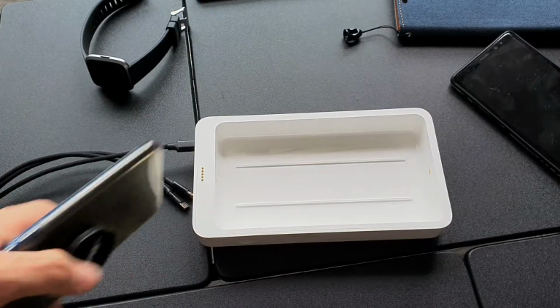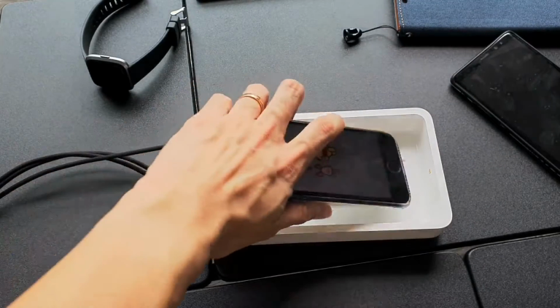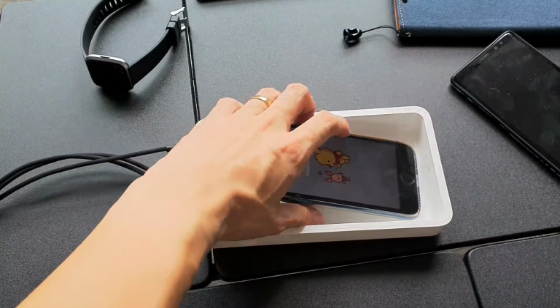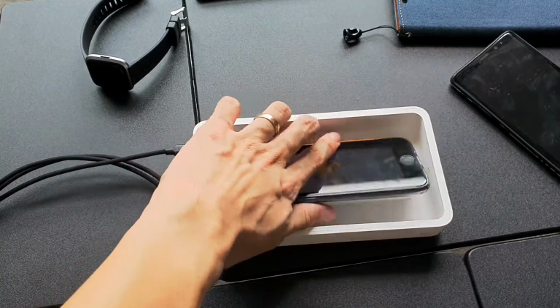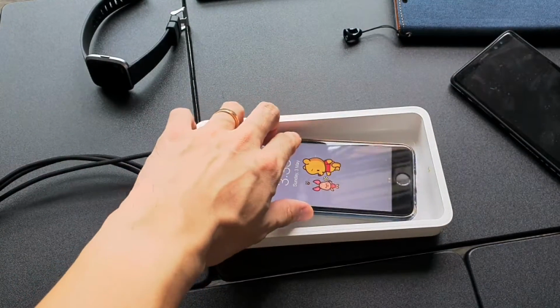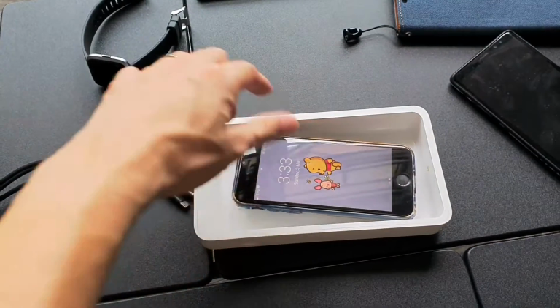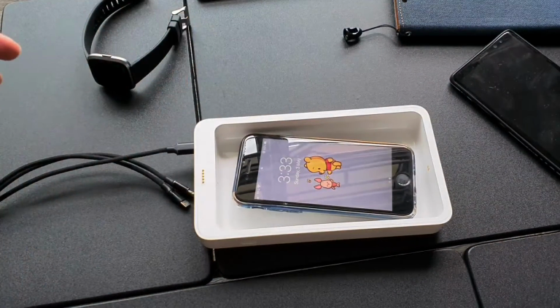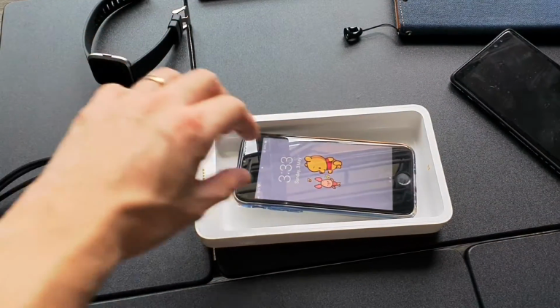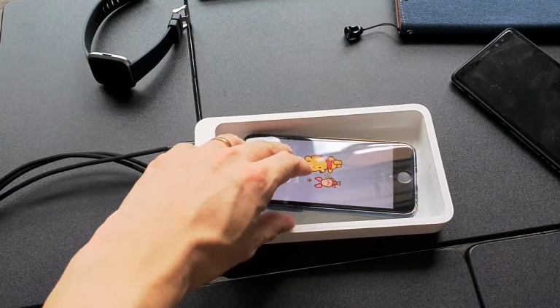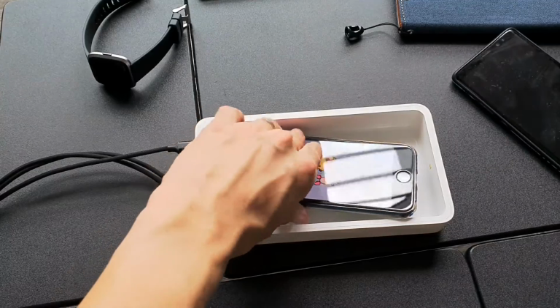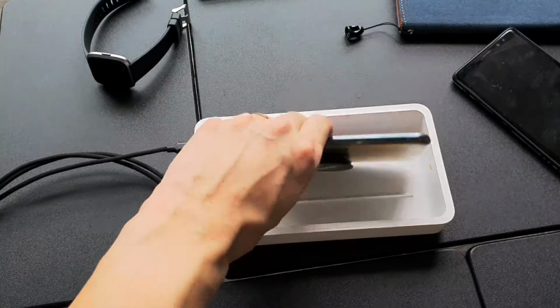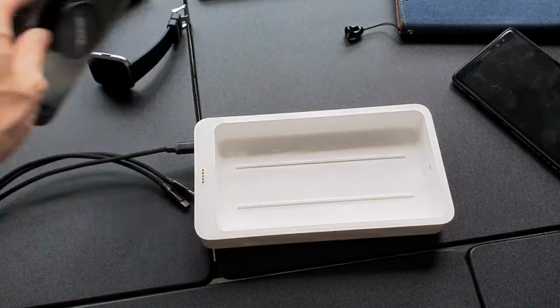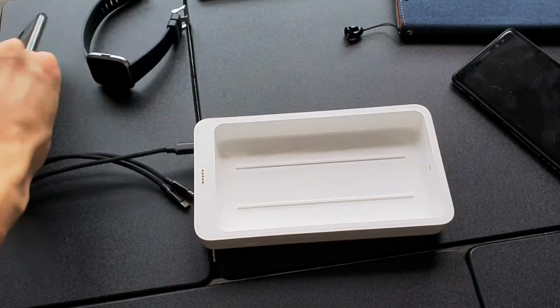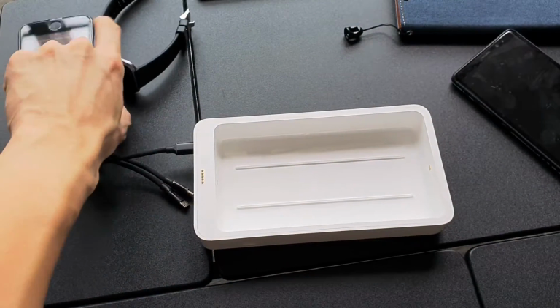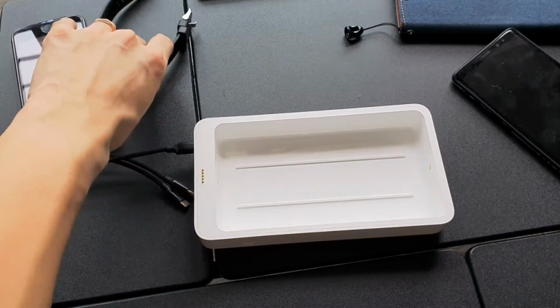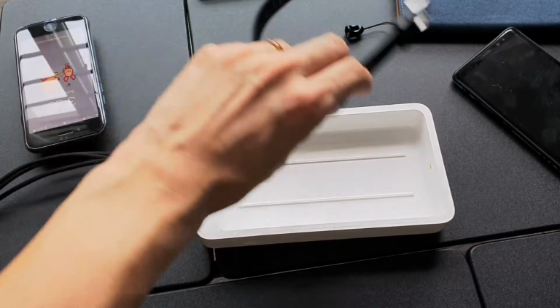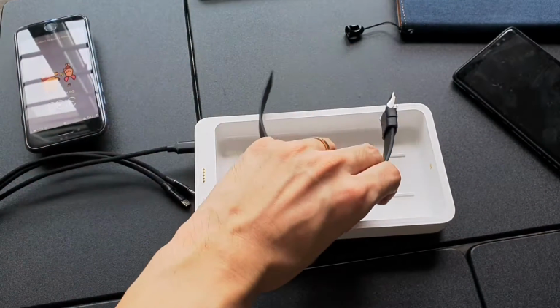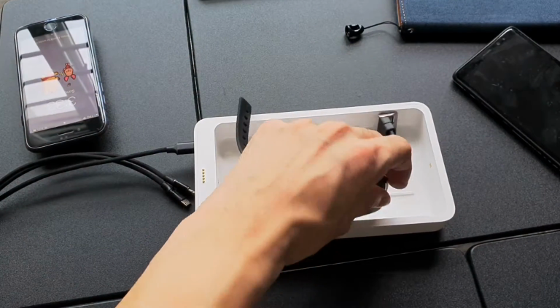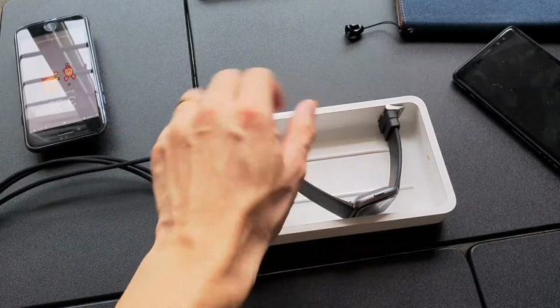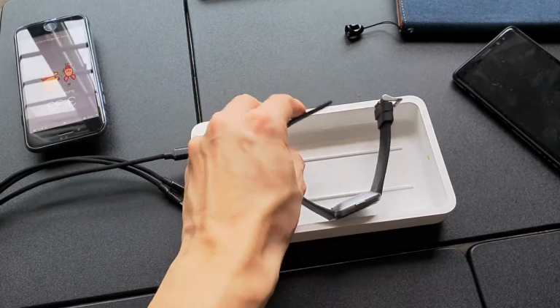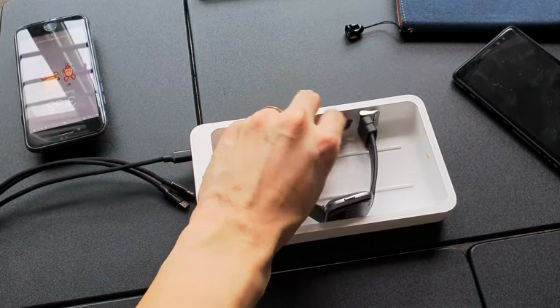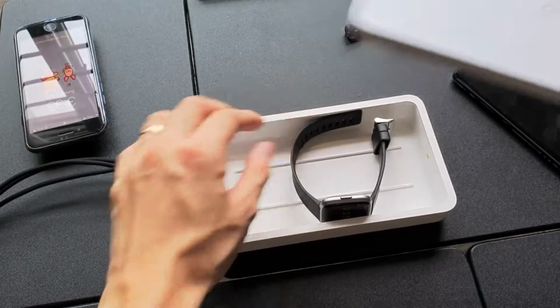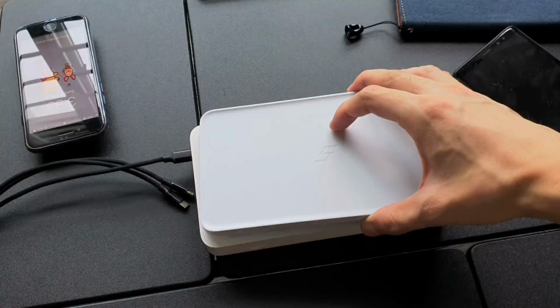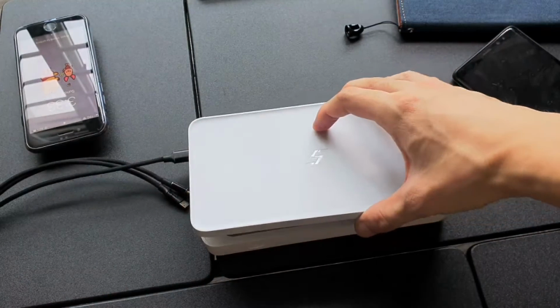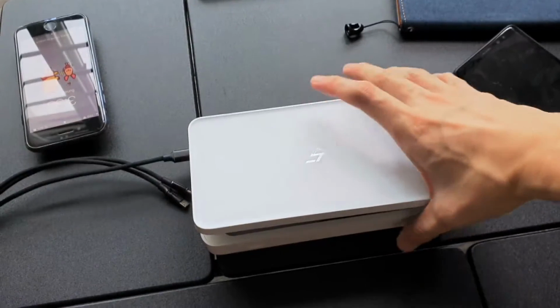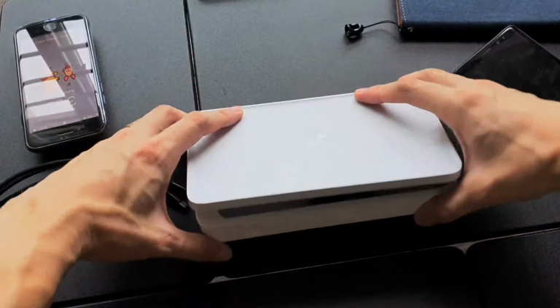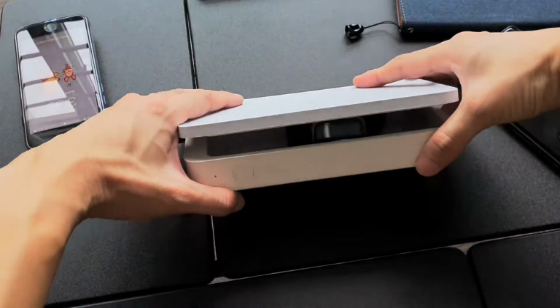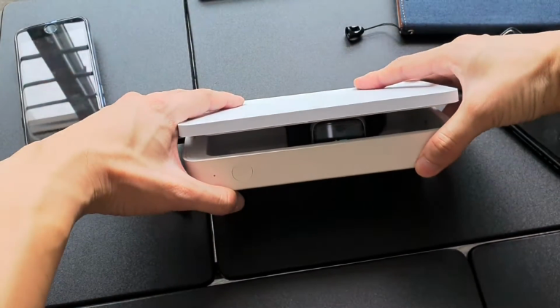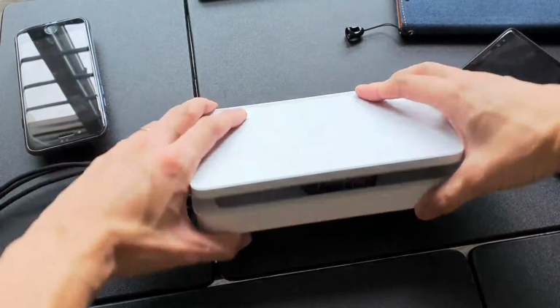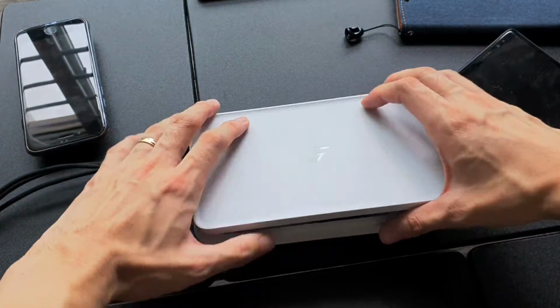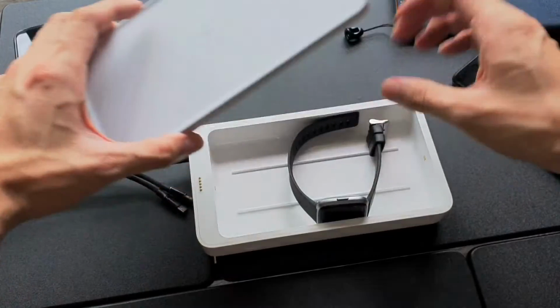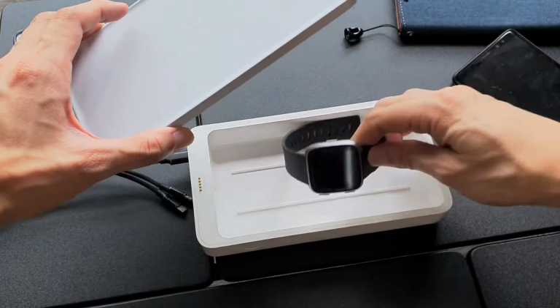Here's an iPhone 7 — you can see that it fits nicely in the box. If you're using a watch like a Fitbit Versa, you can't actually fit it in on the side; you need to lay it flat.